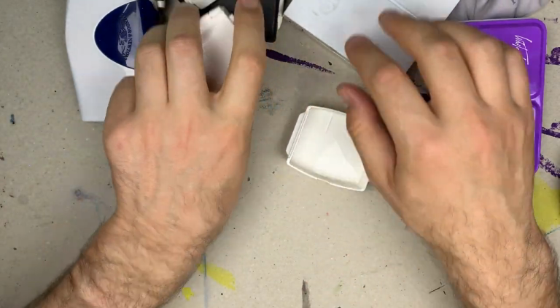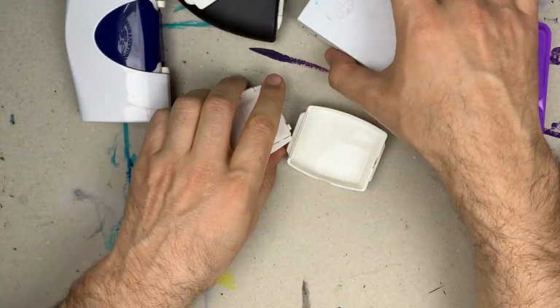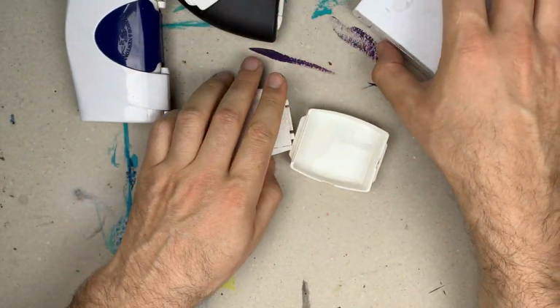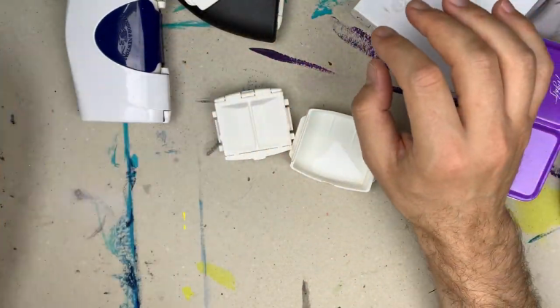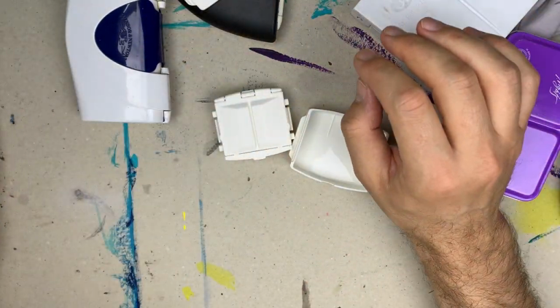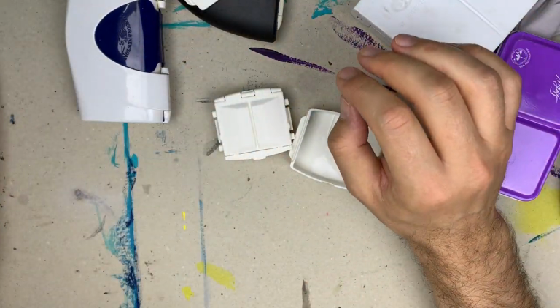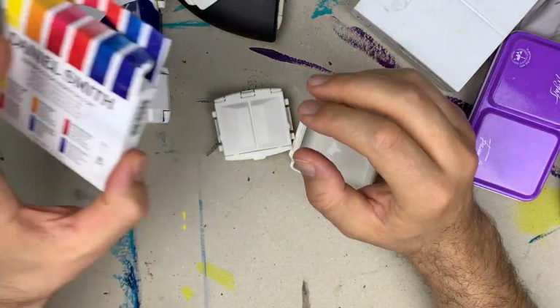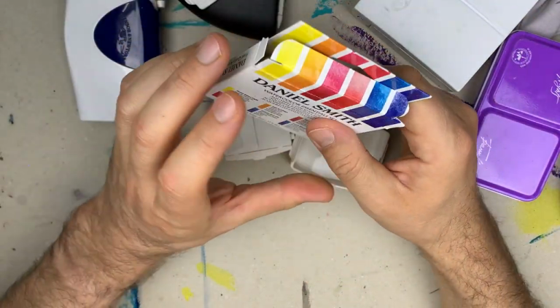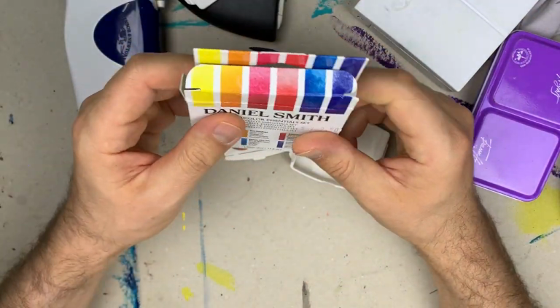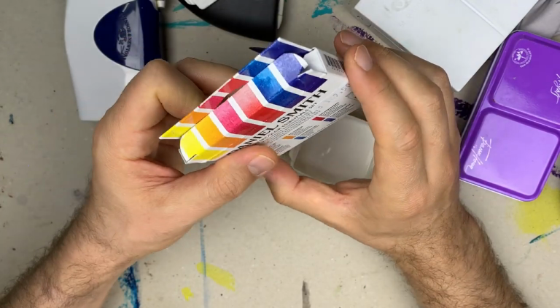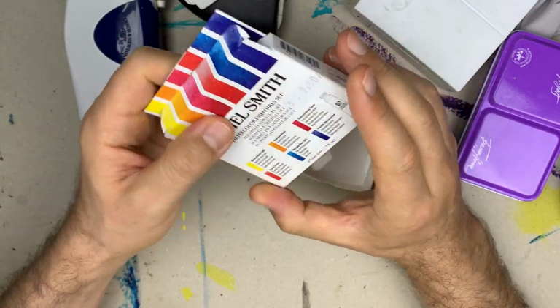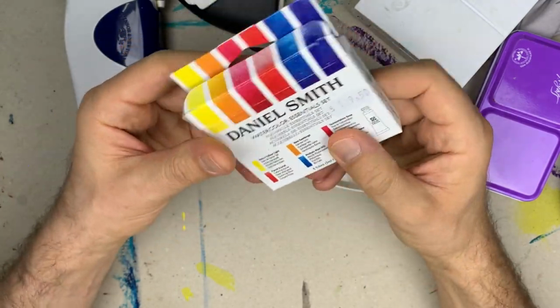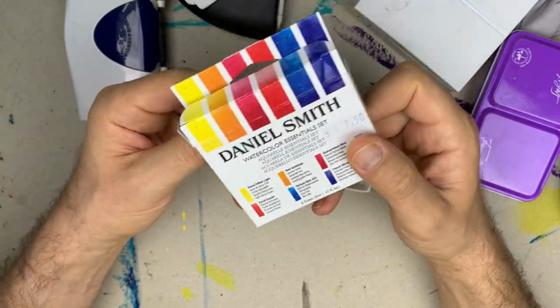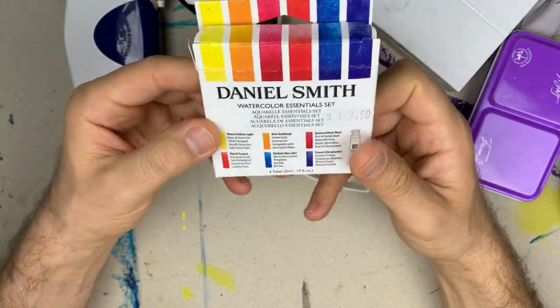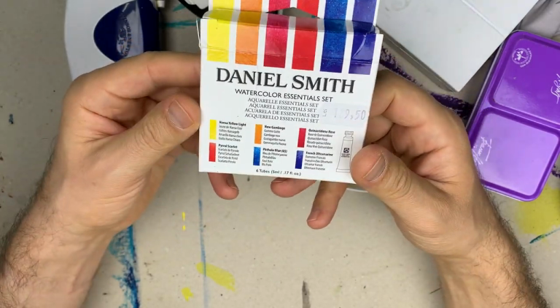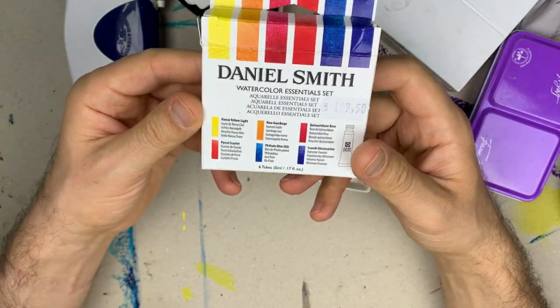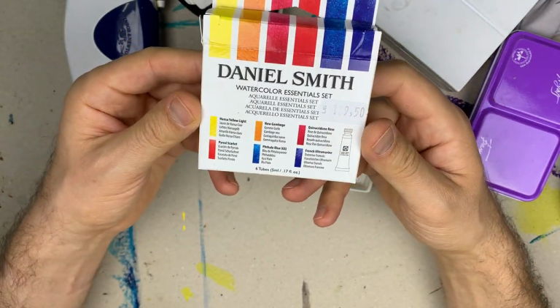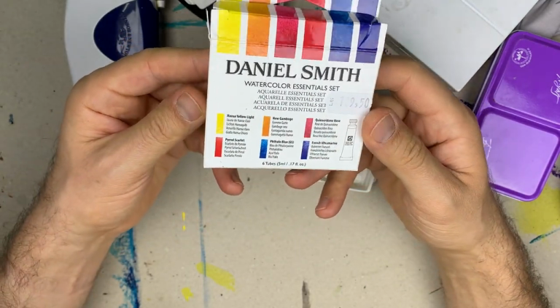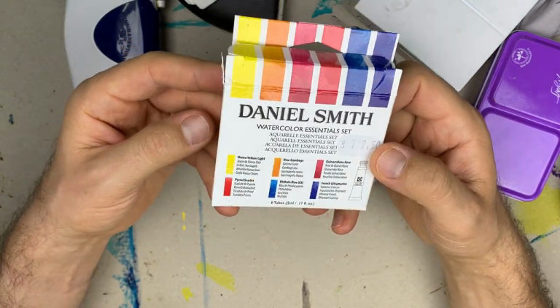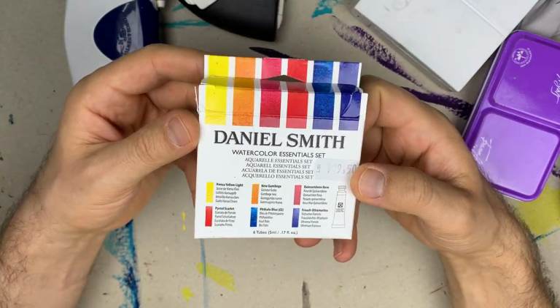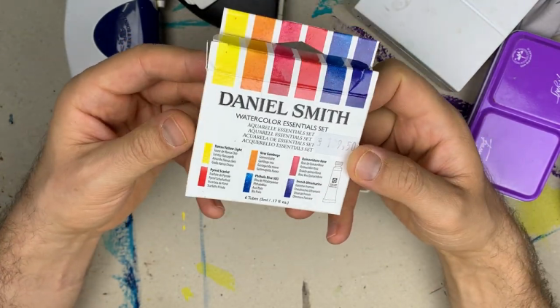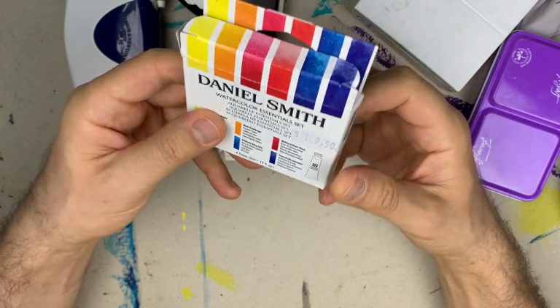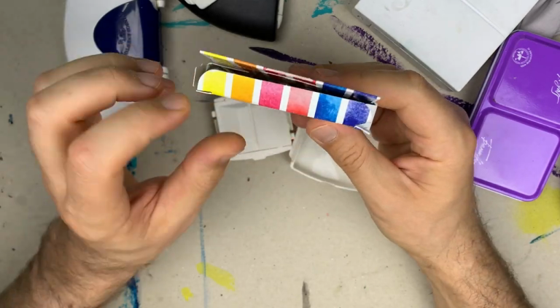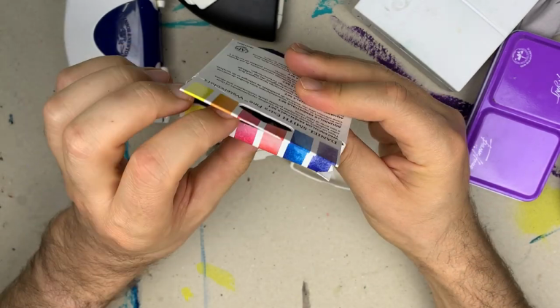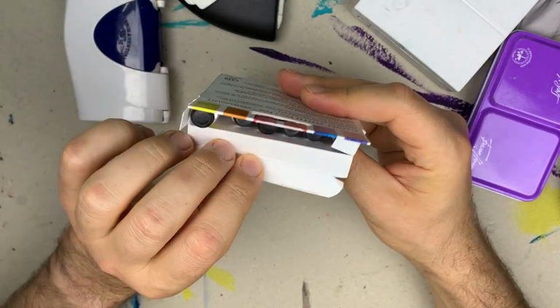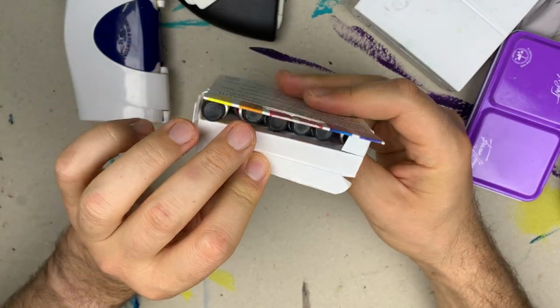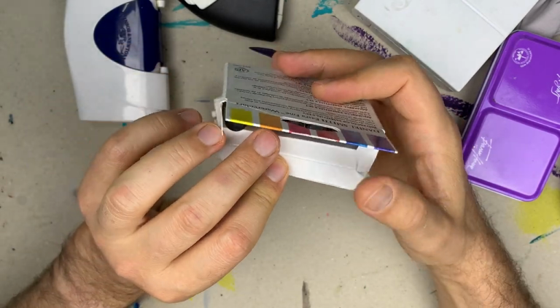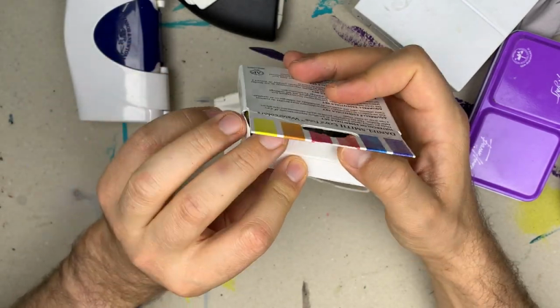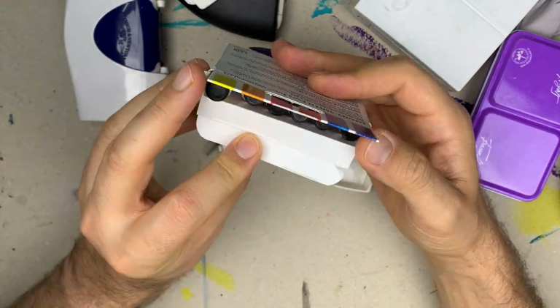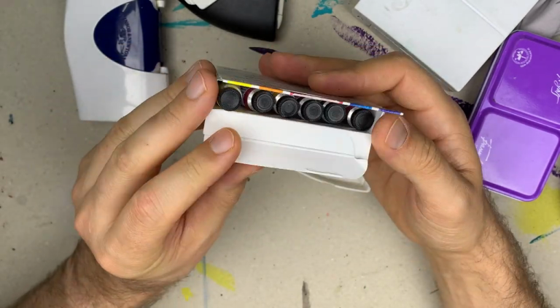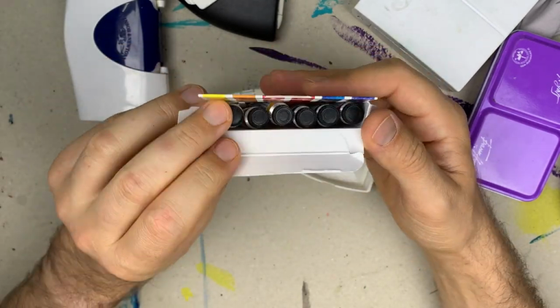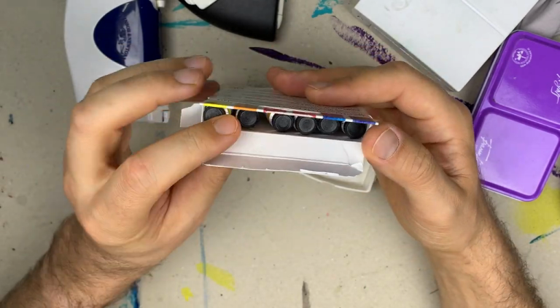I will fill them up with colors from Daniel Smith Essentials. There are 6 tubes in this set.